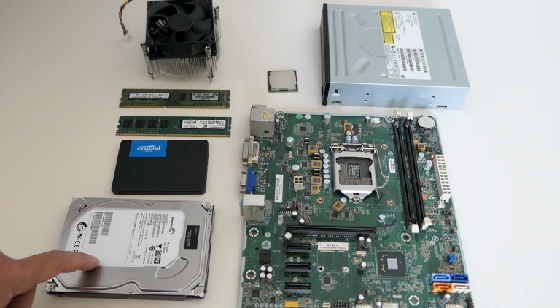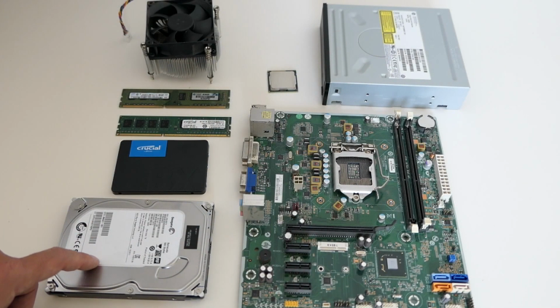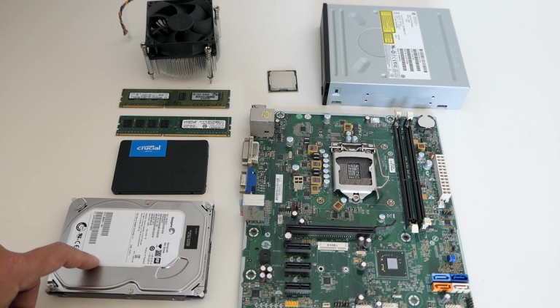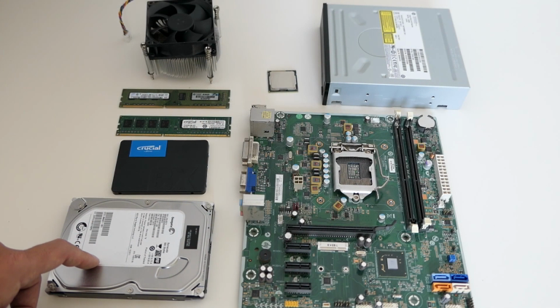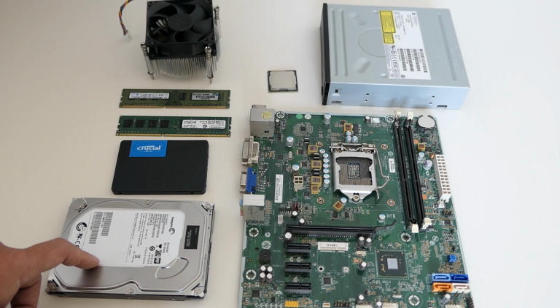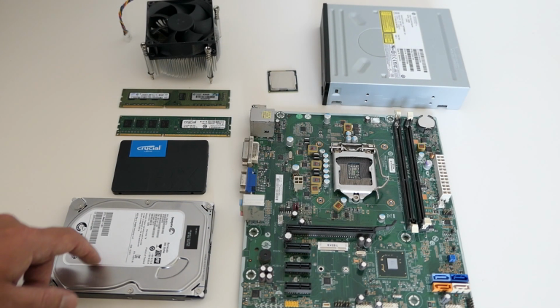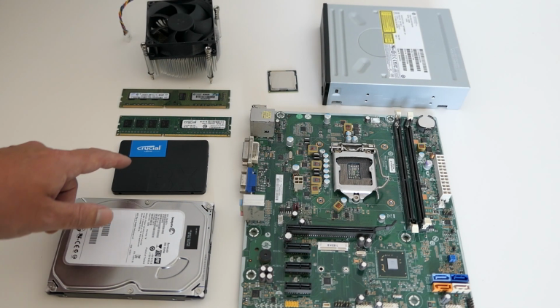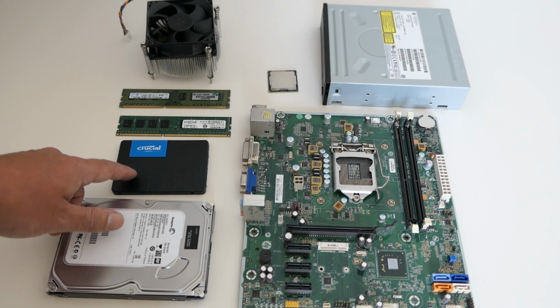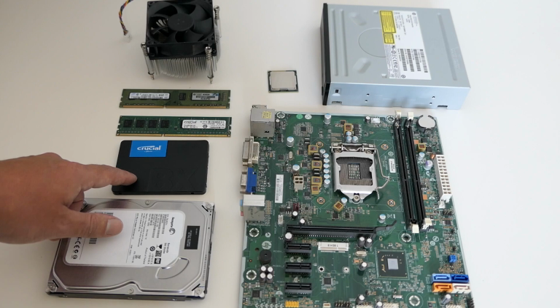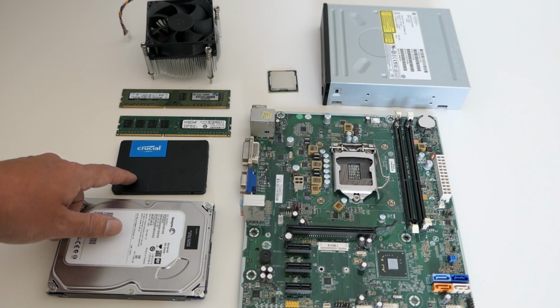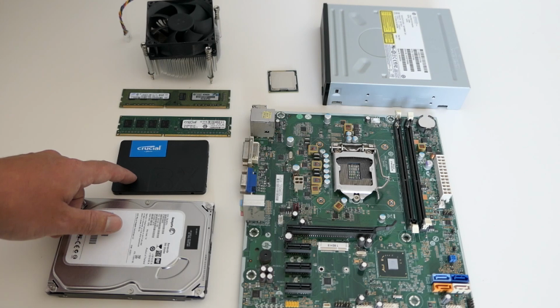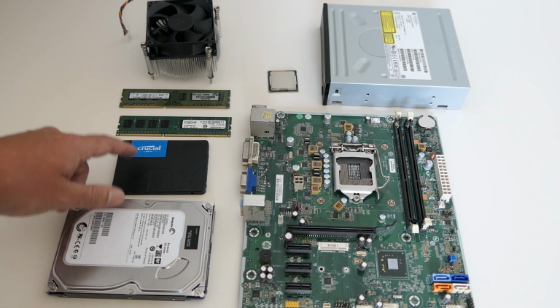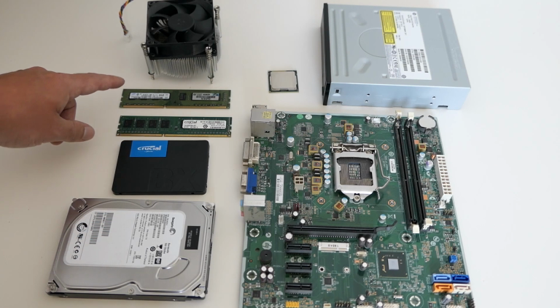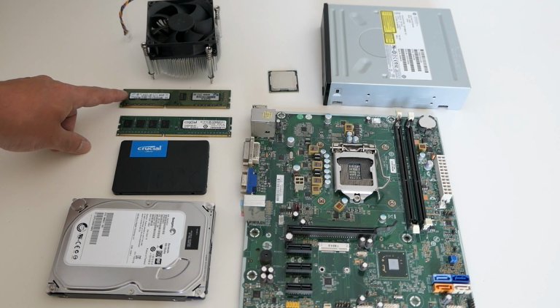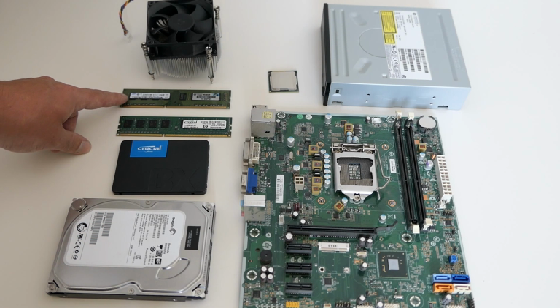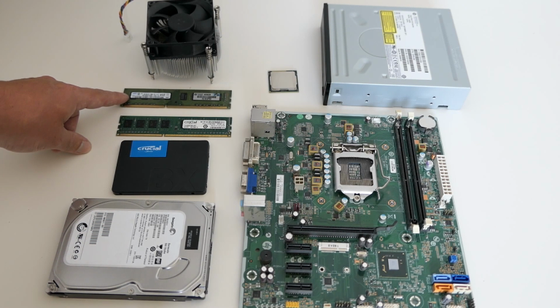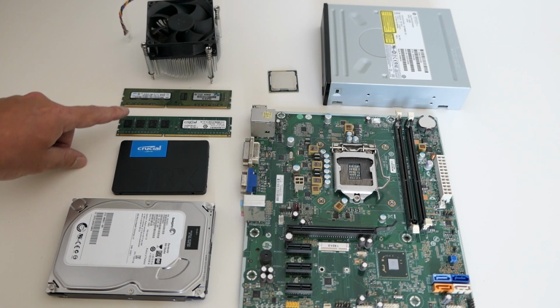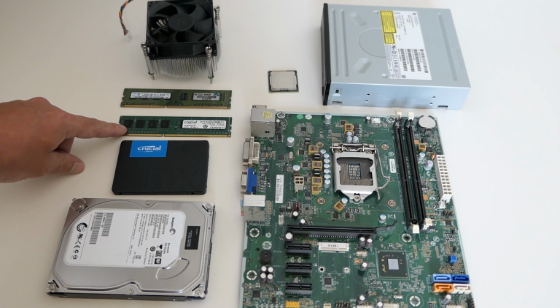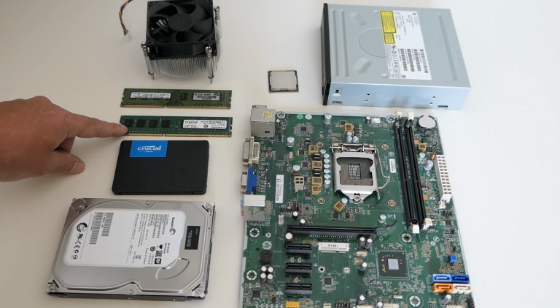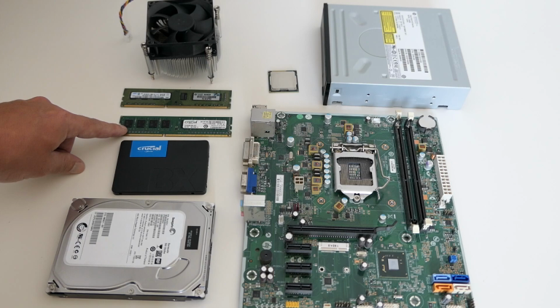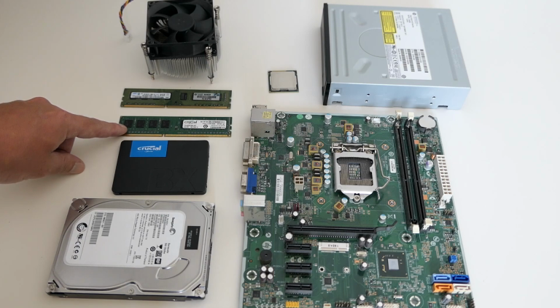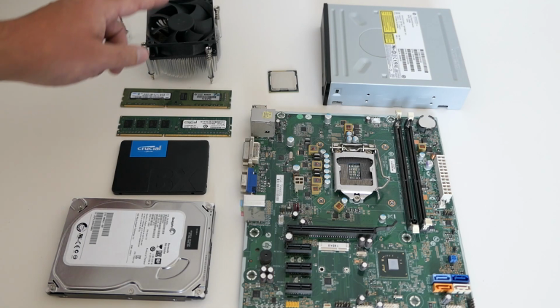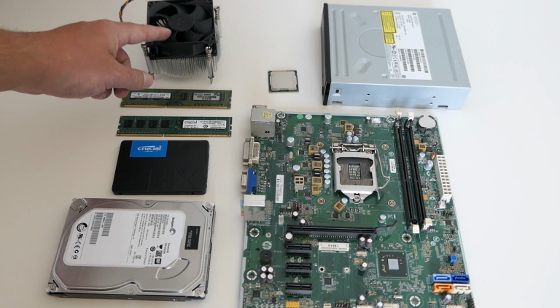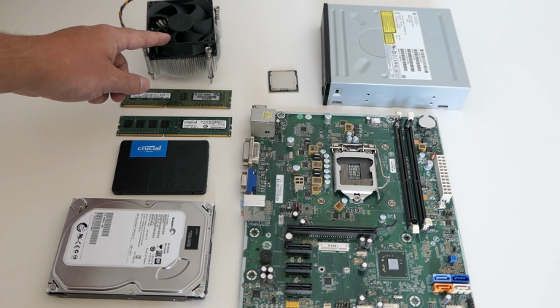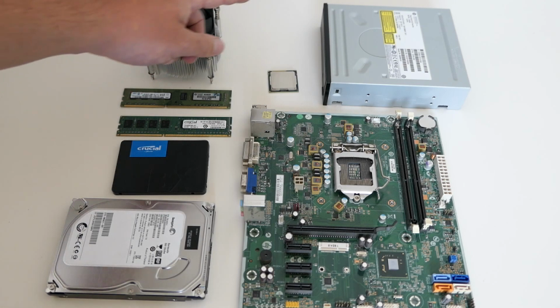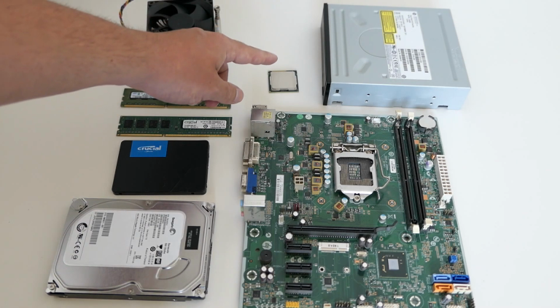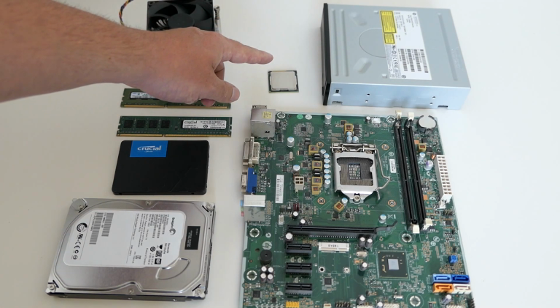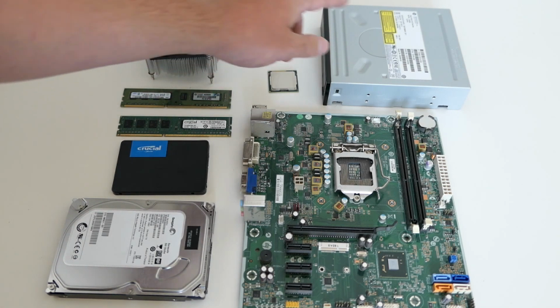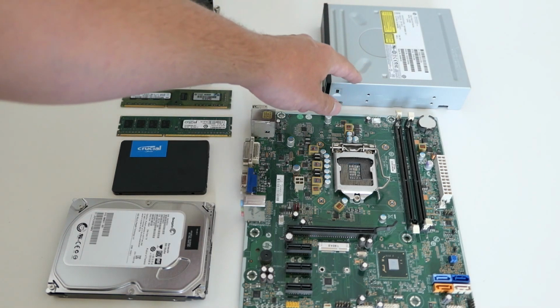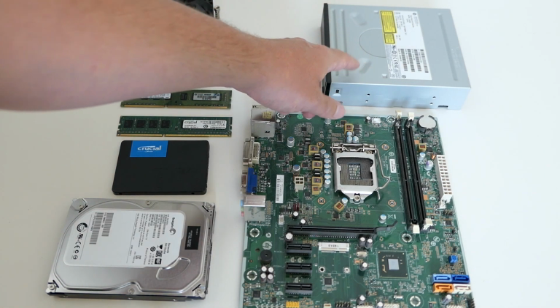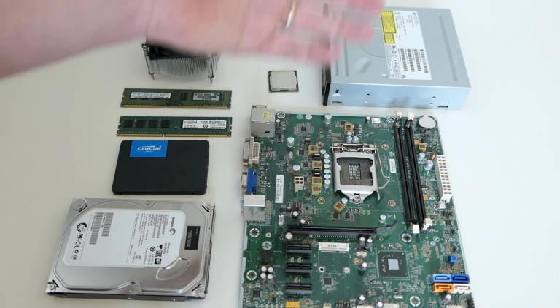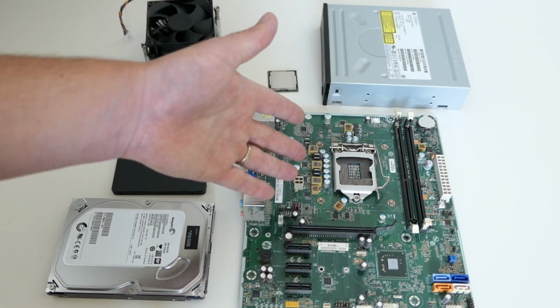The old hard disk, which we won't put back. An SSD which will replace that hard disk. The original 2GB of RAM and an additional 4GB. CPU cooler, CPU itself, DVD drive, and of course the motherboard.